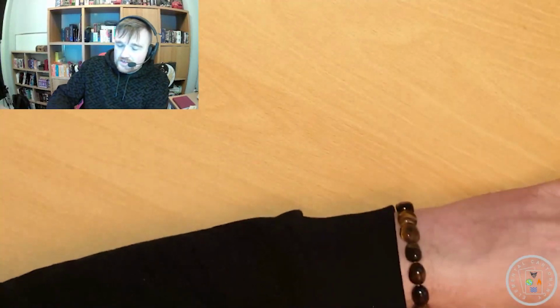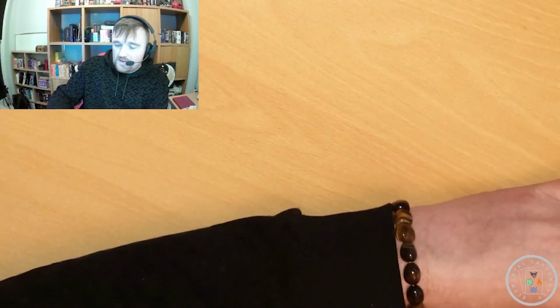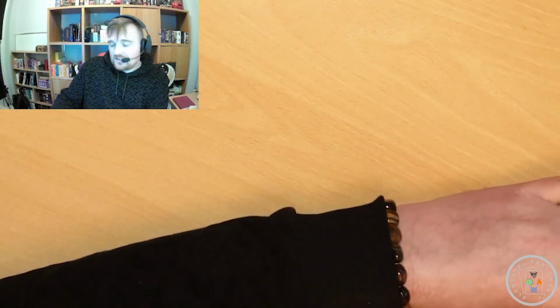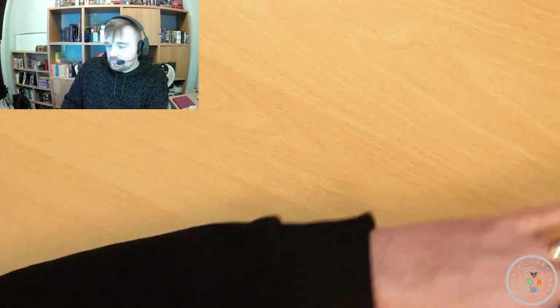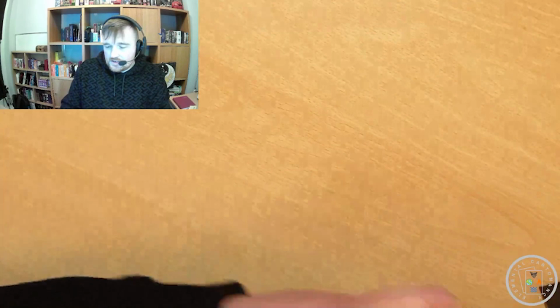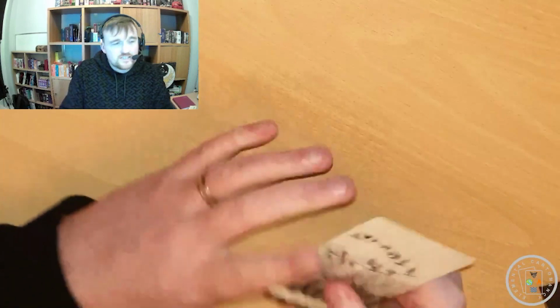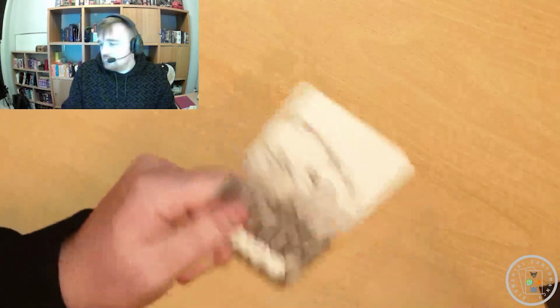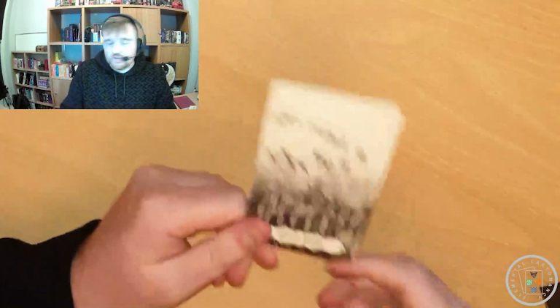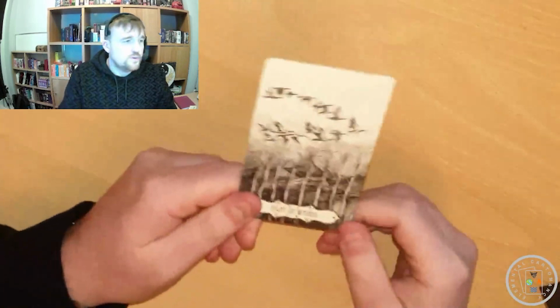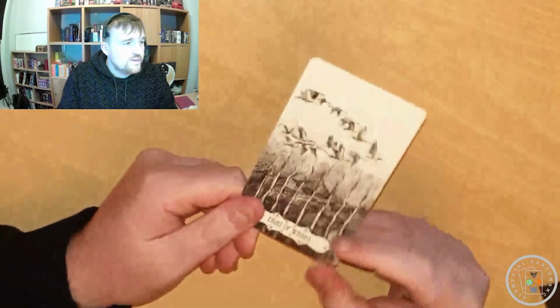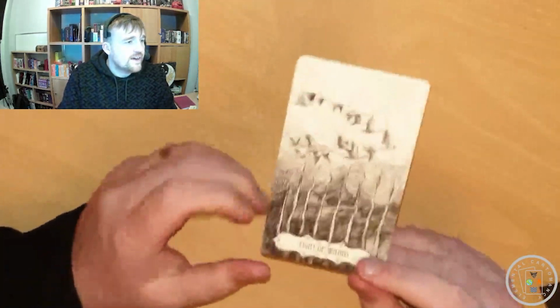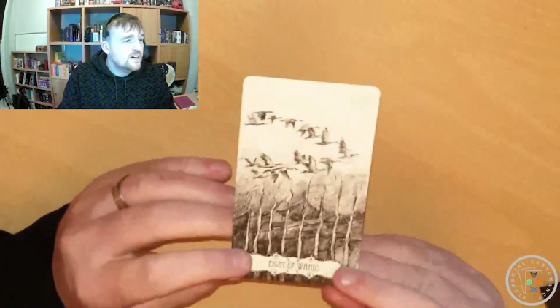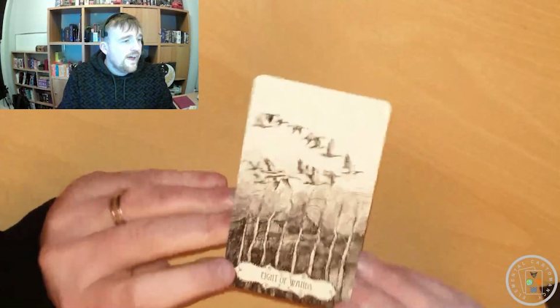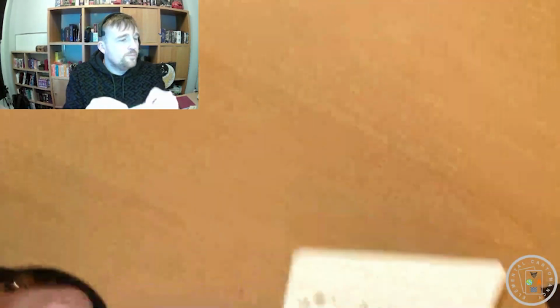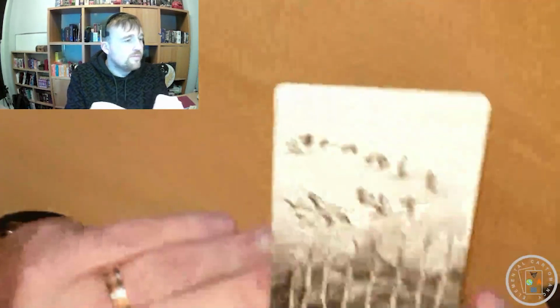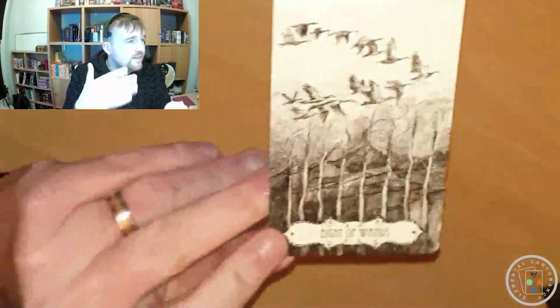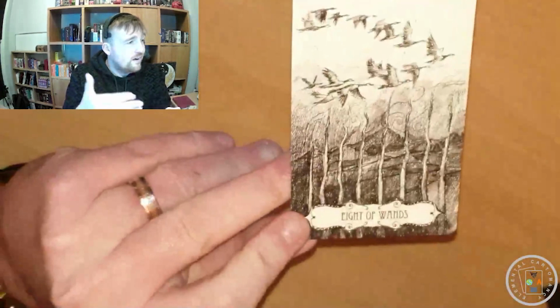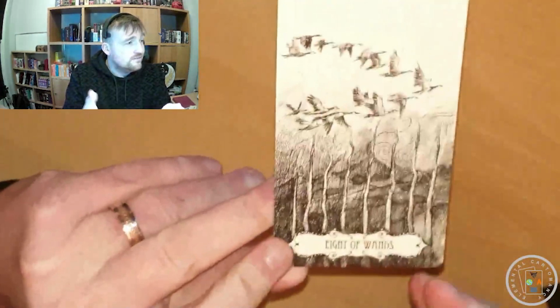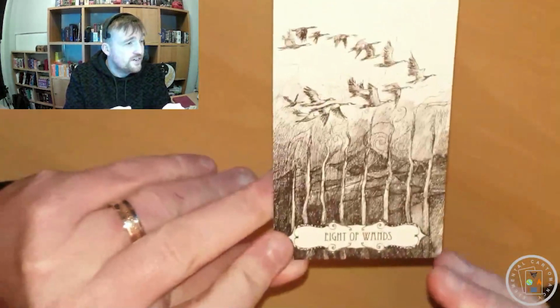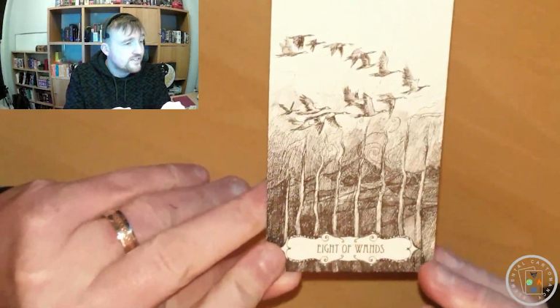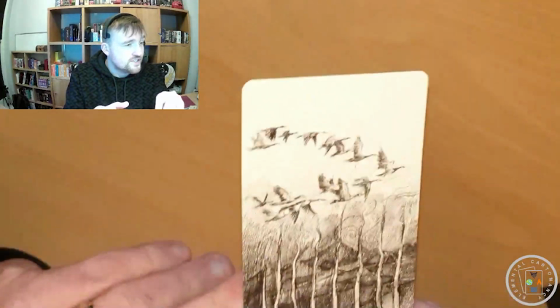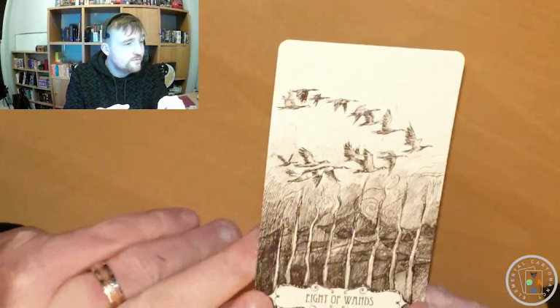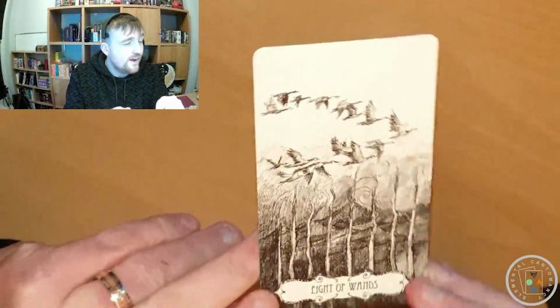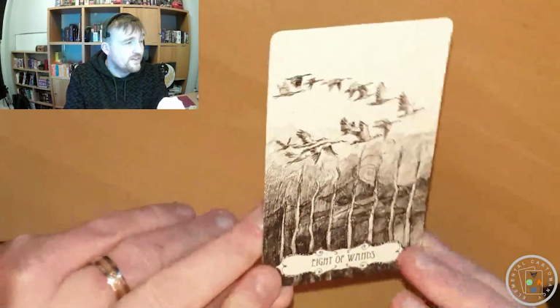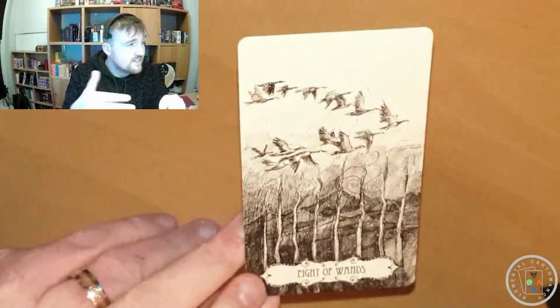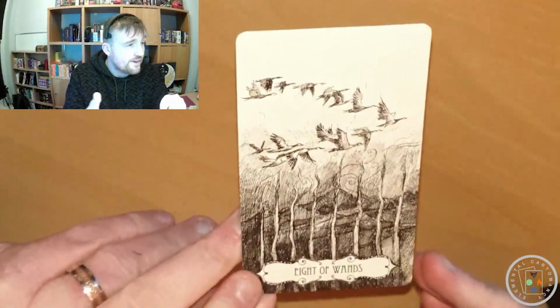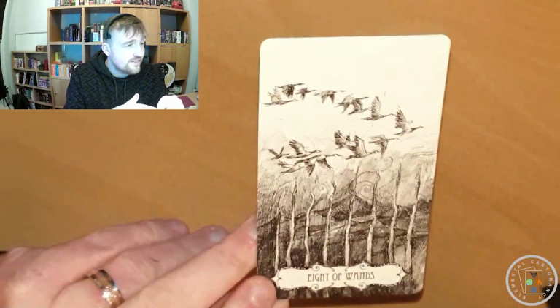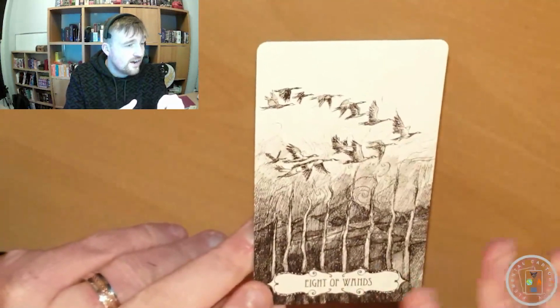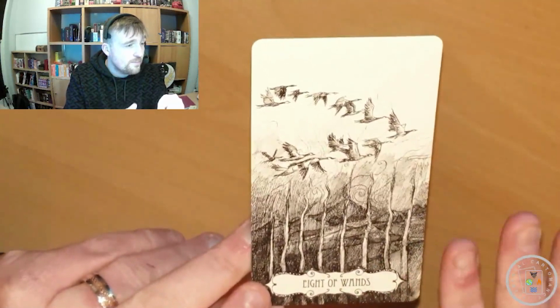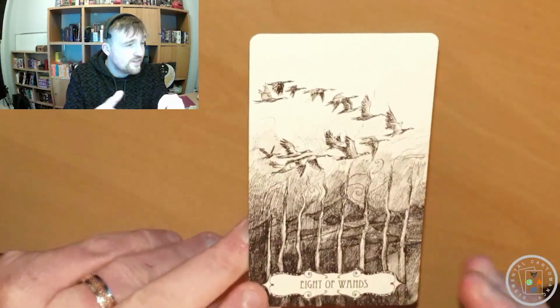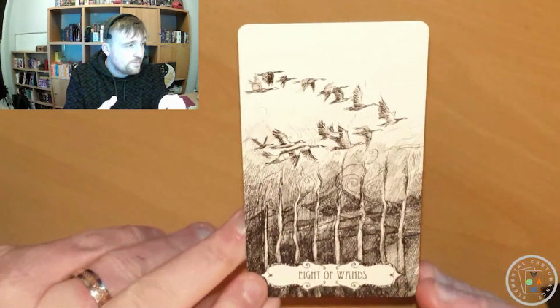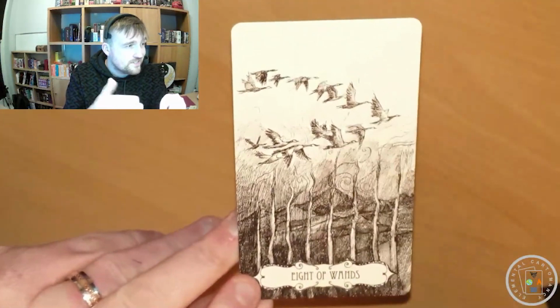As you could do with a lot of these decks, probably if you're an artist yourself and you like to color things in, I would imagine that this would be a nice deck to actually color in.